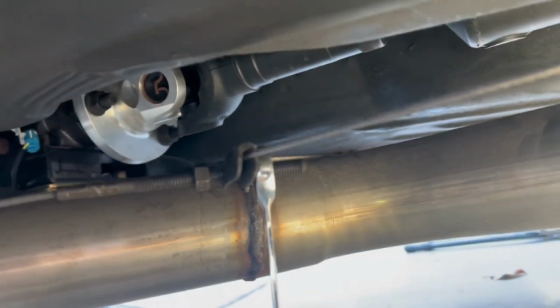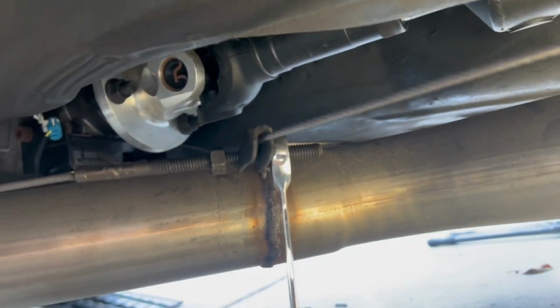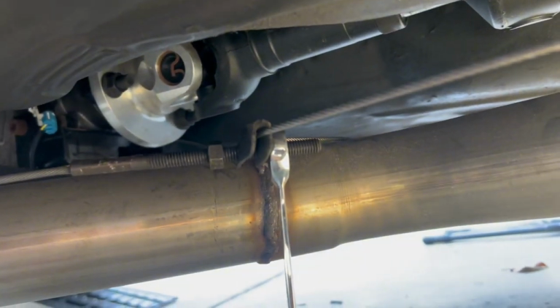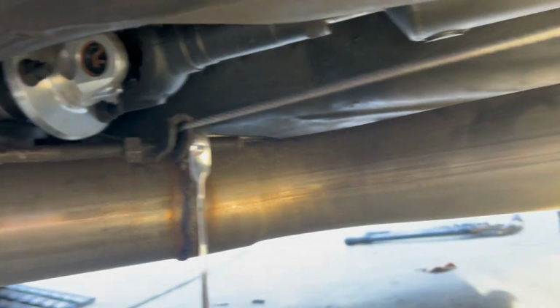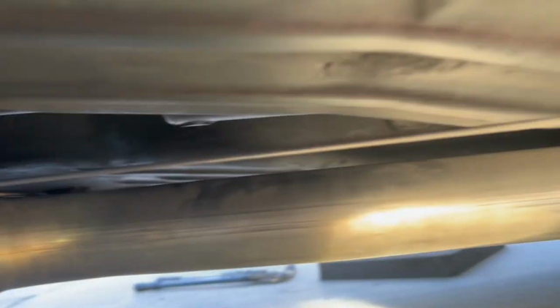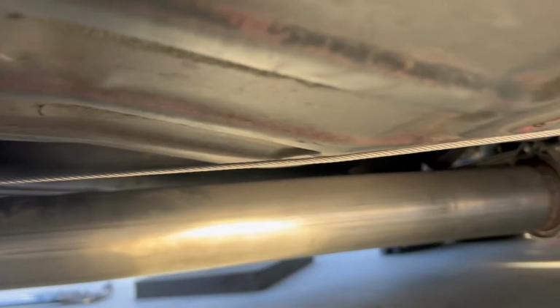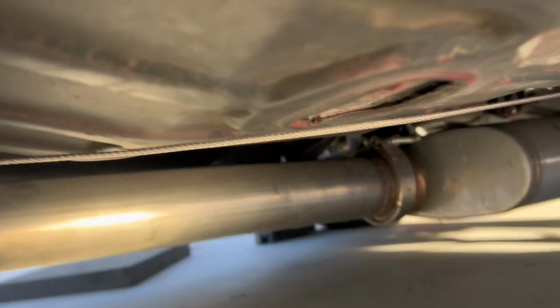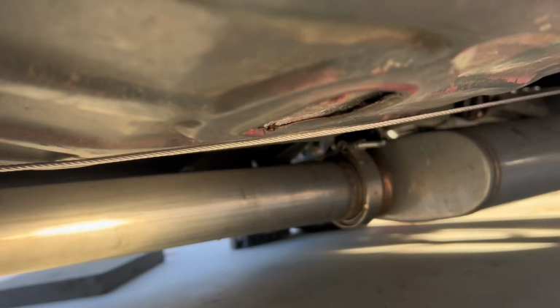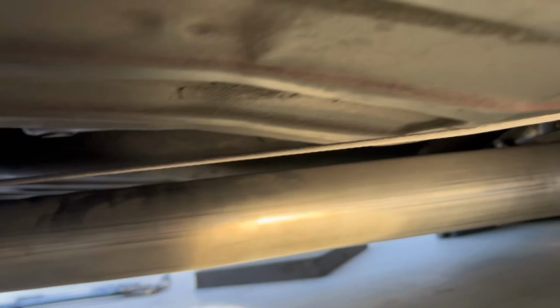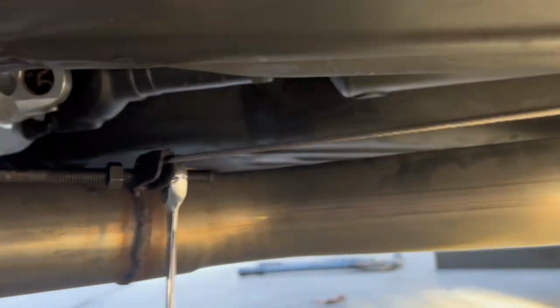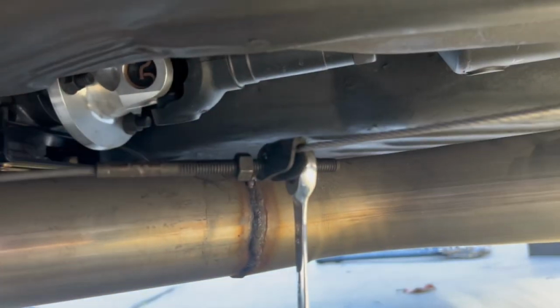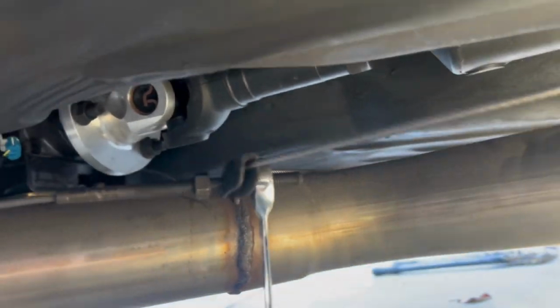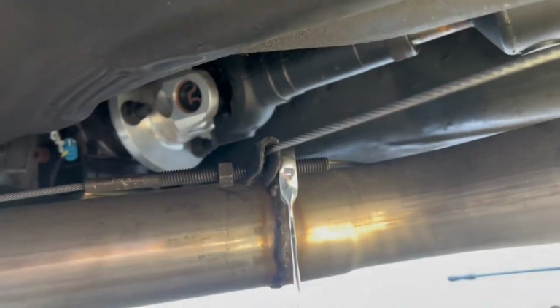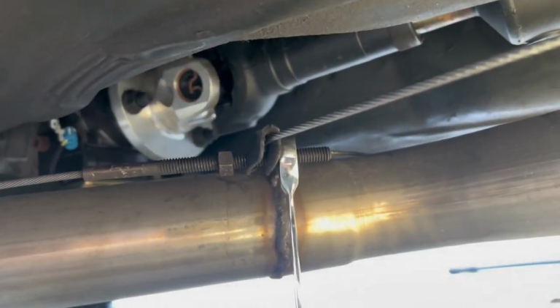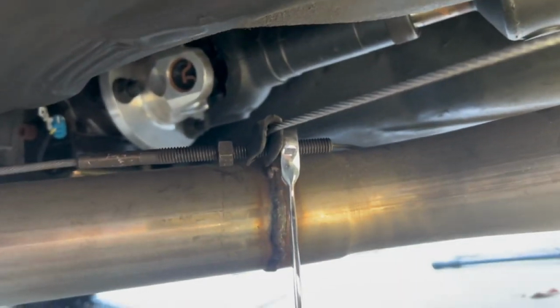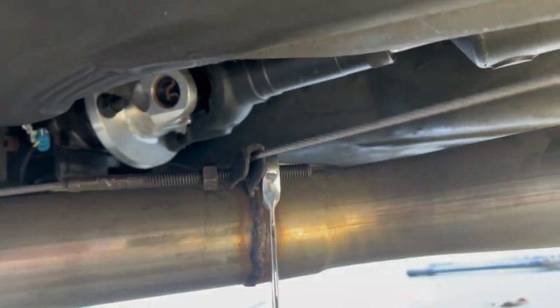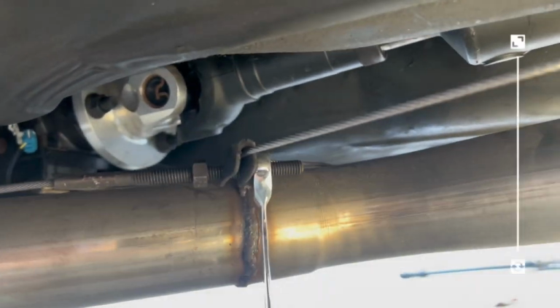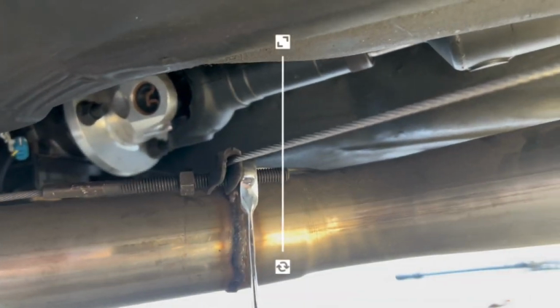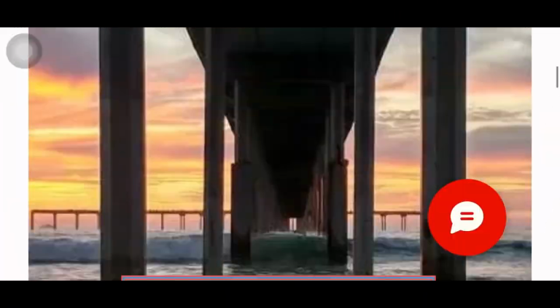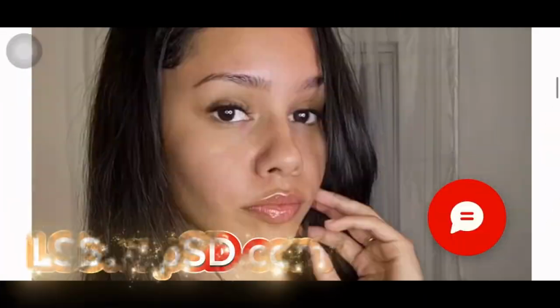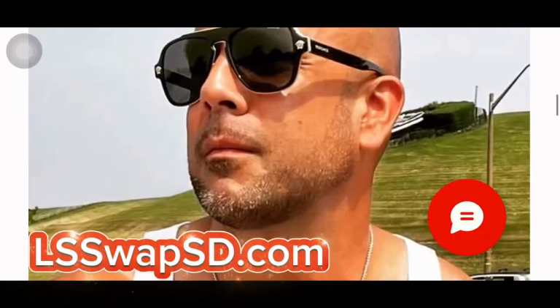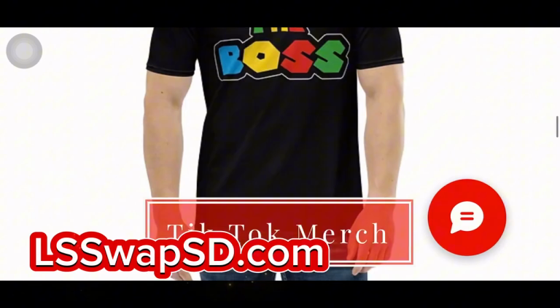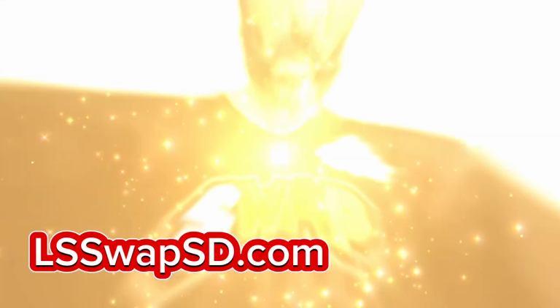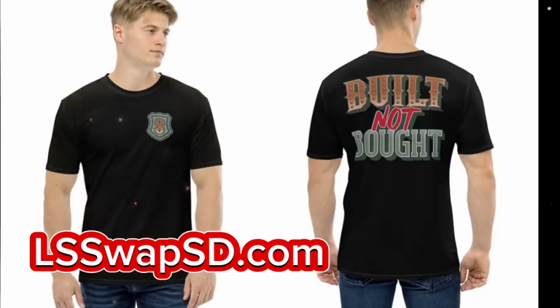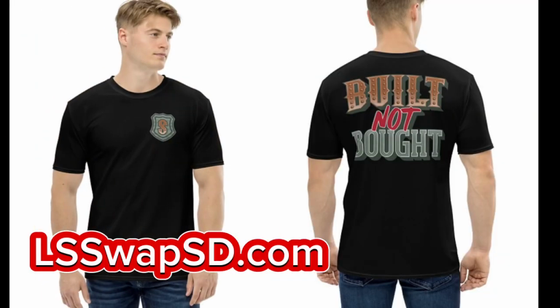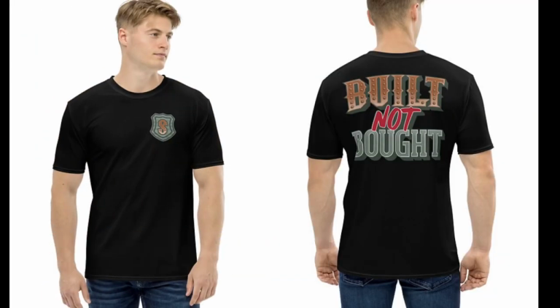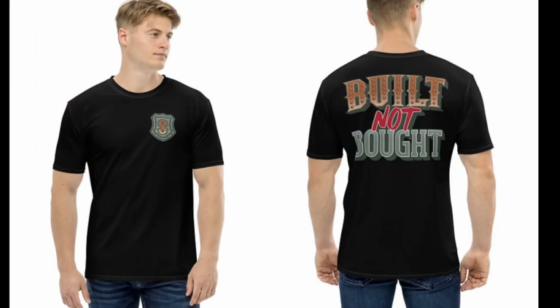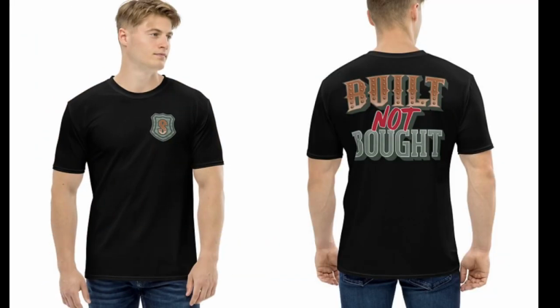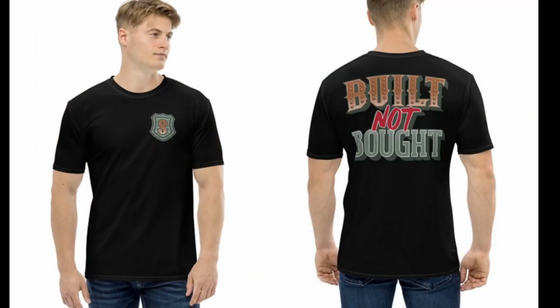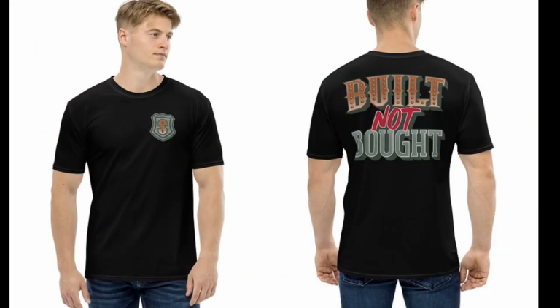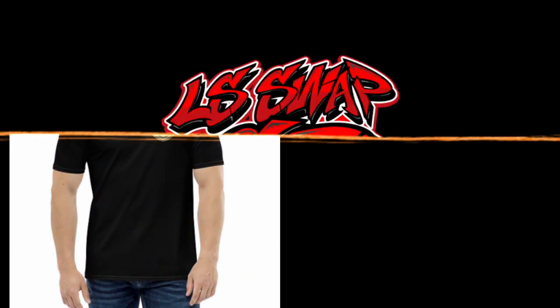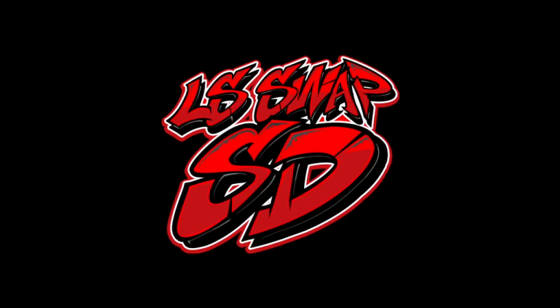If this is your first time on my channel, I make no BS how-to videos and mostly focus on motor swaps. If you like these videos and want to support me, you can go to my website and purchase merch, including a new shirt dropping this Friday. Make sure you all subscribe and I'll see you on the next video.